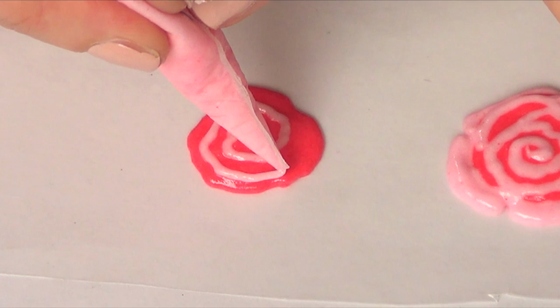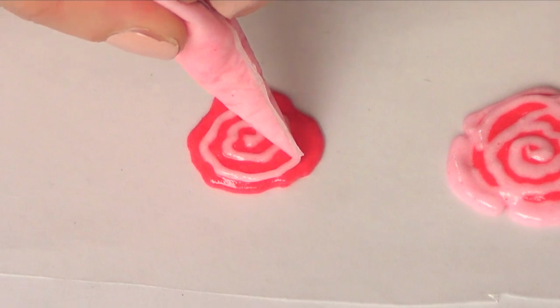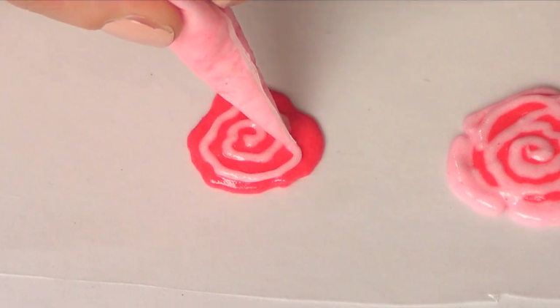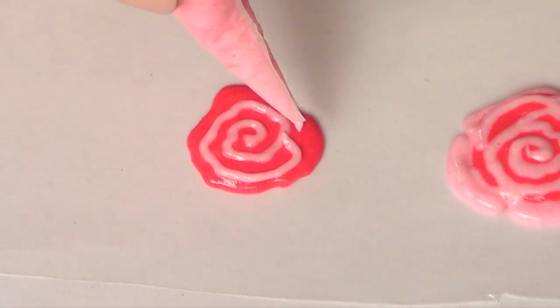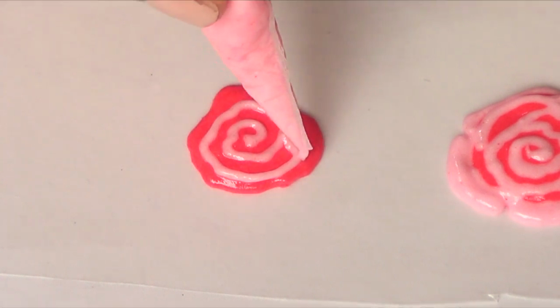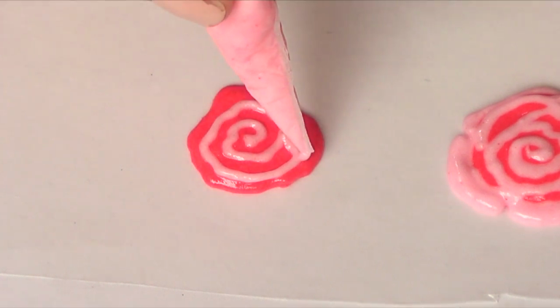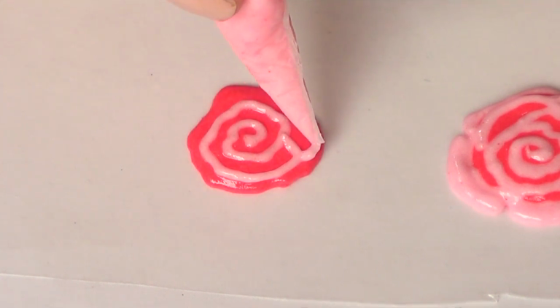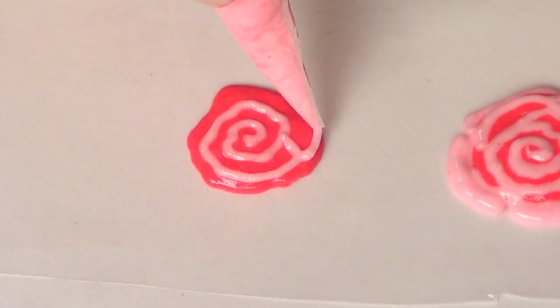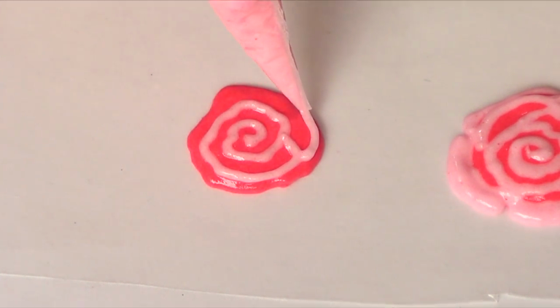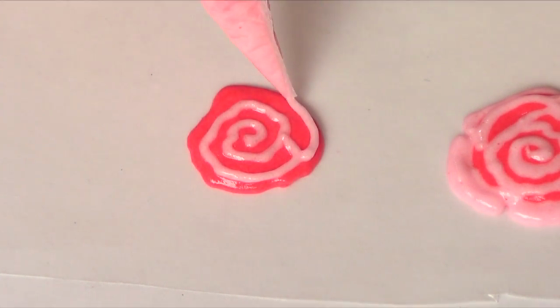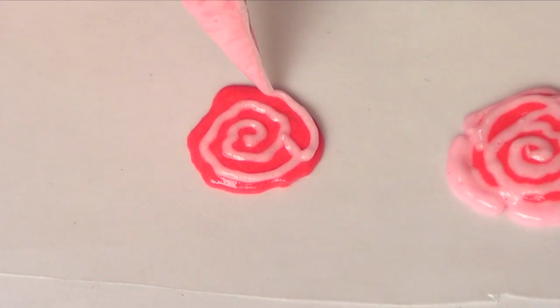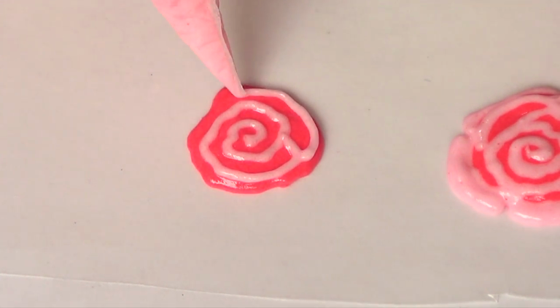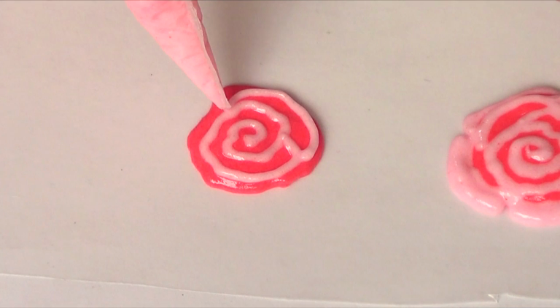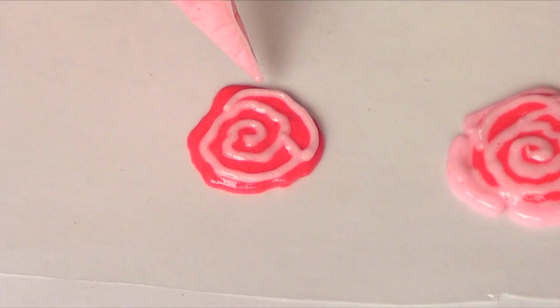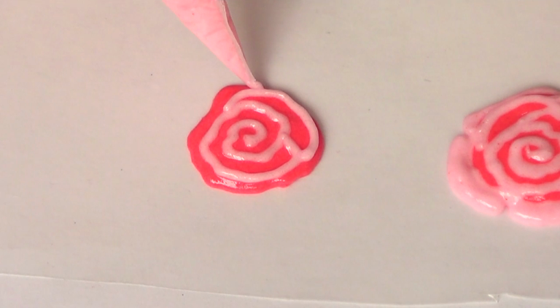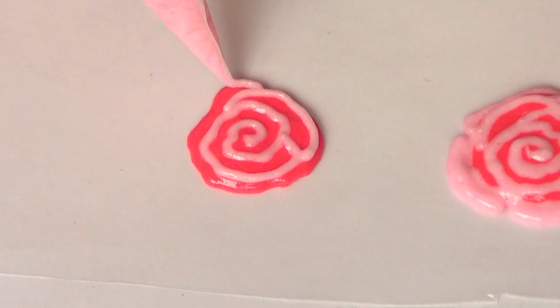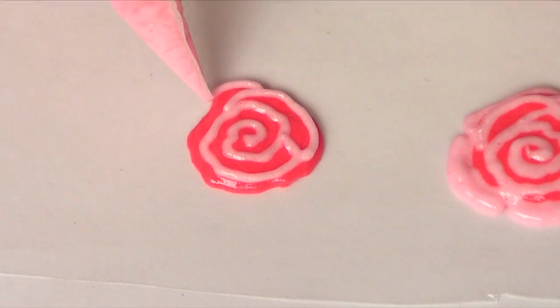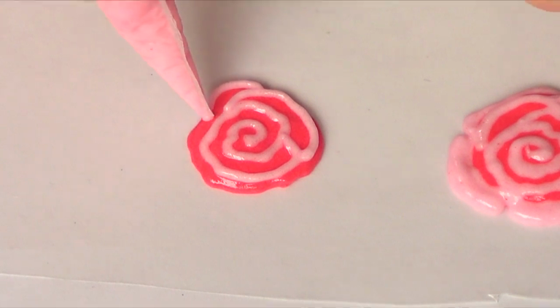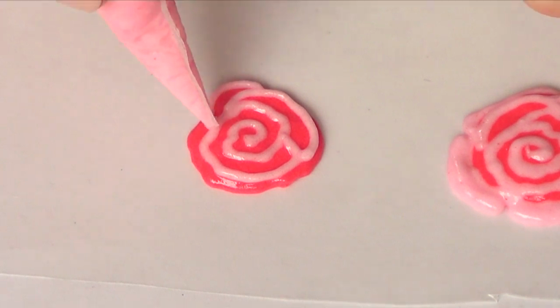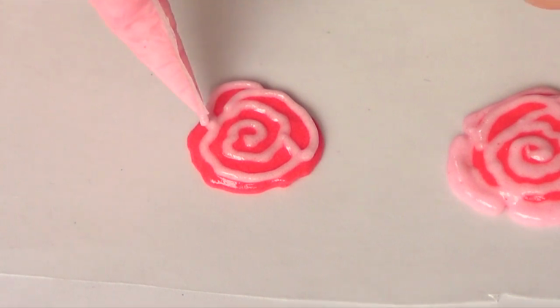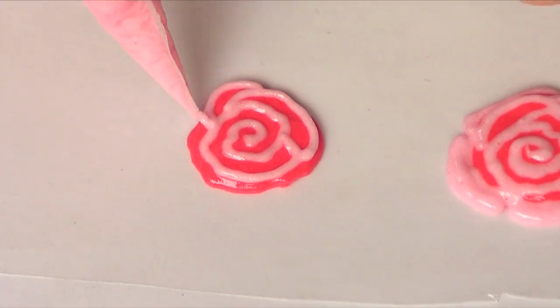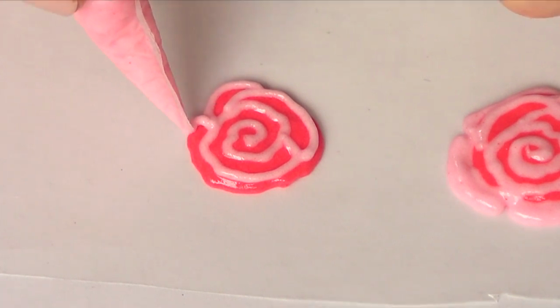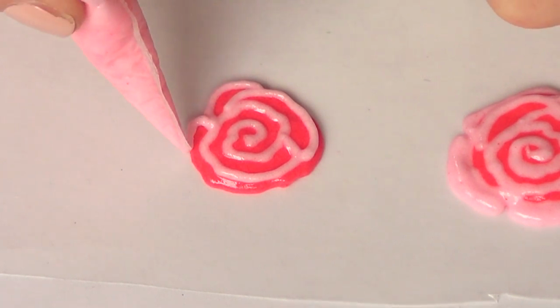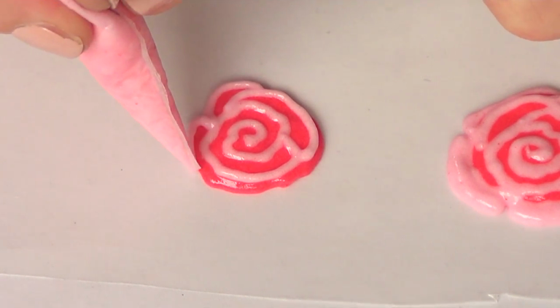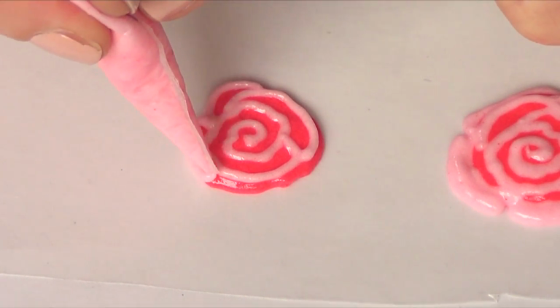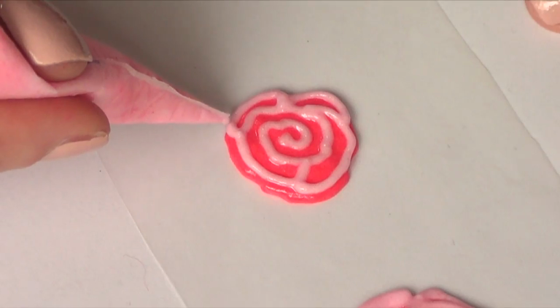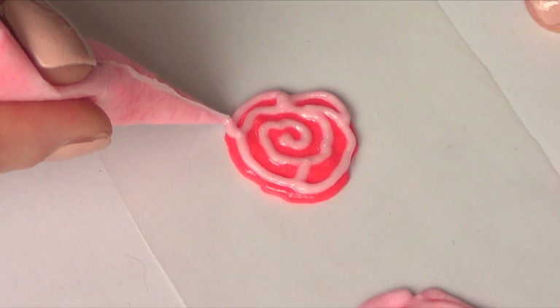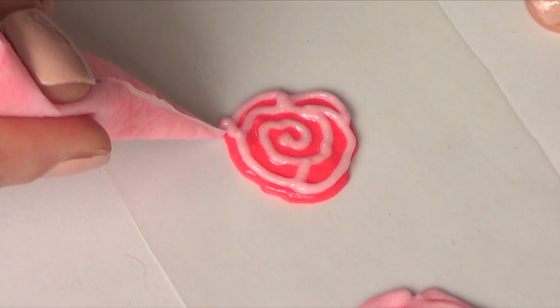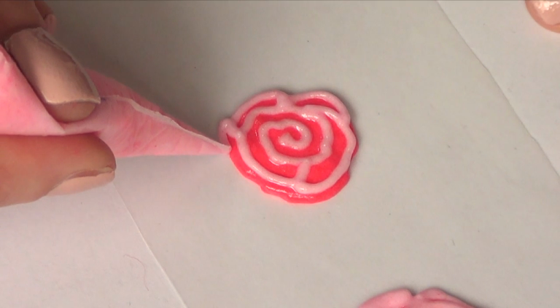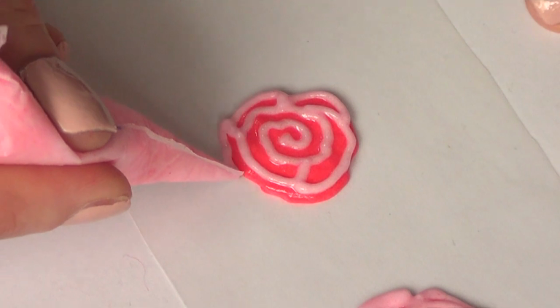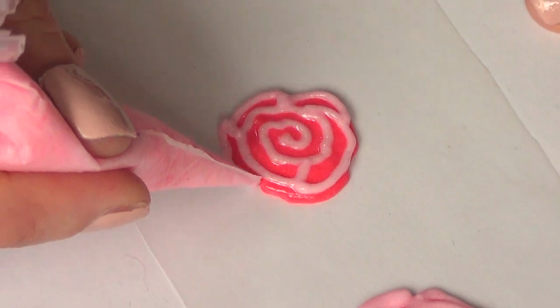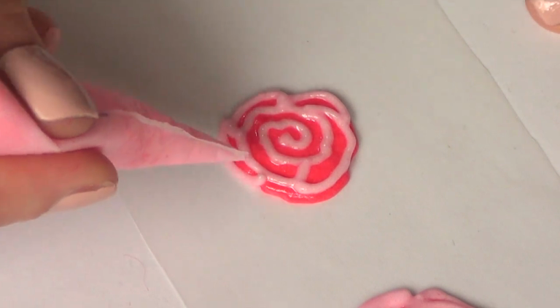It's the same pink I used on the base but with about one drop, and I'm going to be doing the shape of the flower like so. Don't worry if you're a bit shaky because that actually helps the shape of the flower. Then I'm just going to keep on making a few of them.